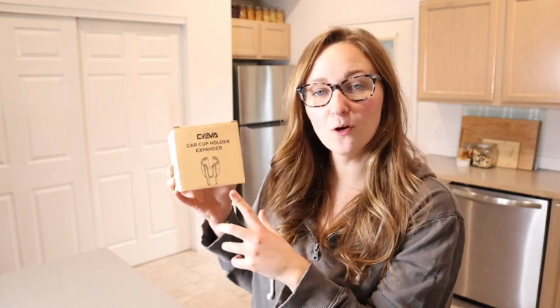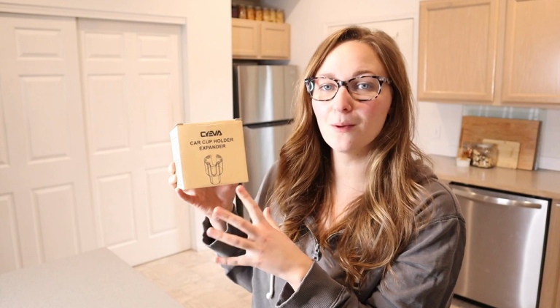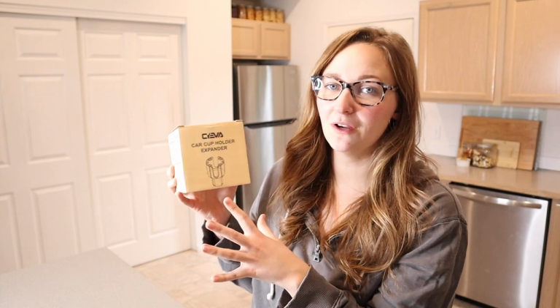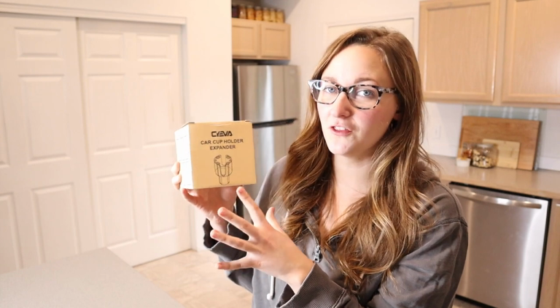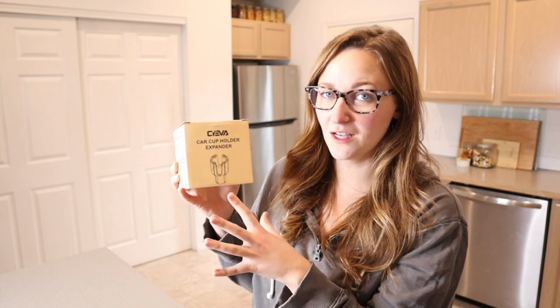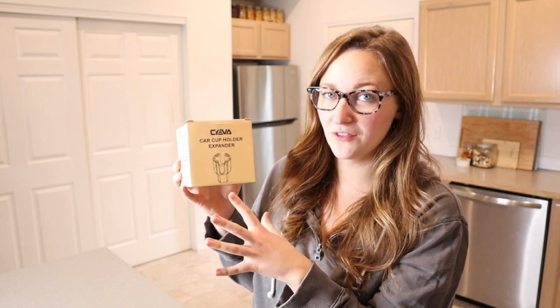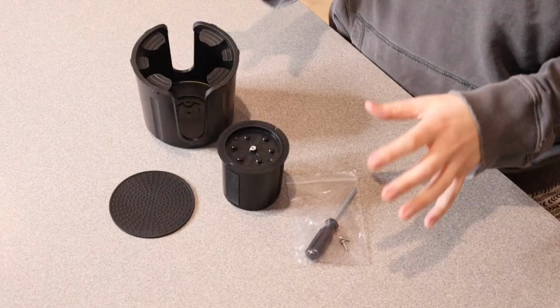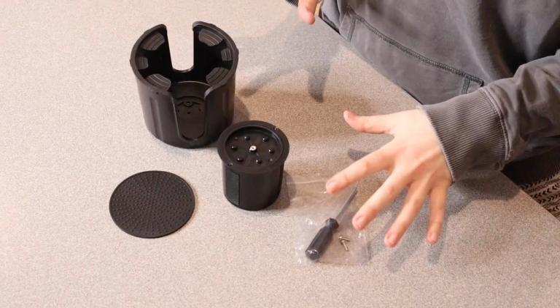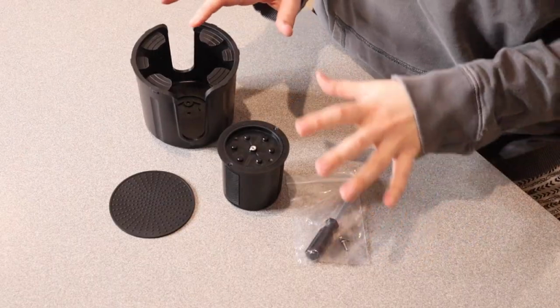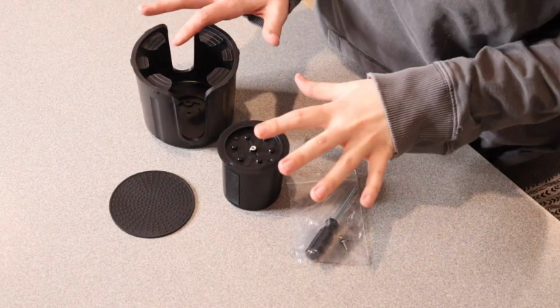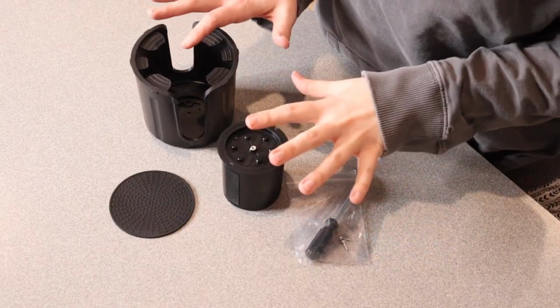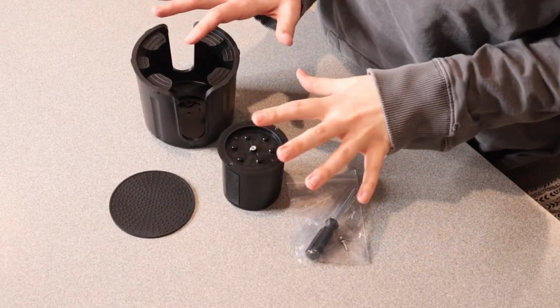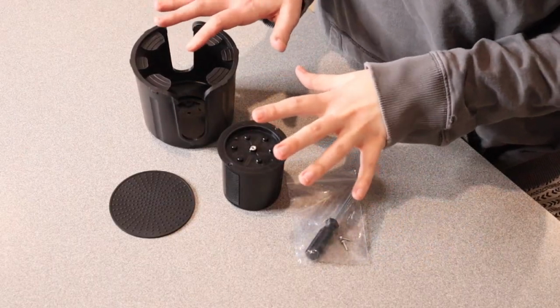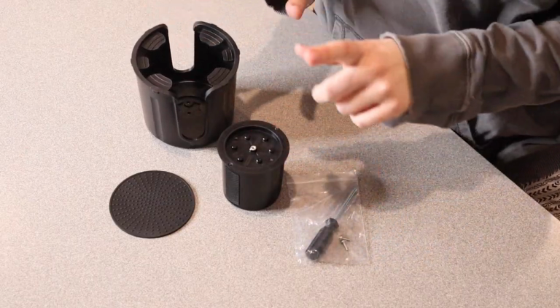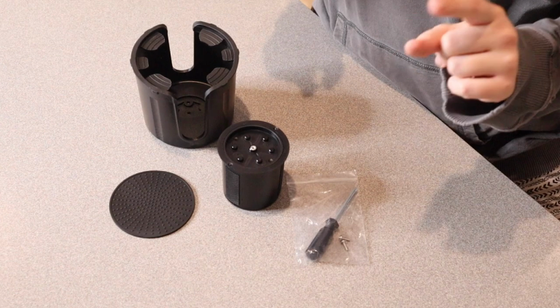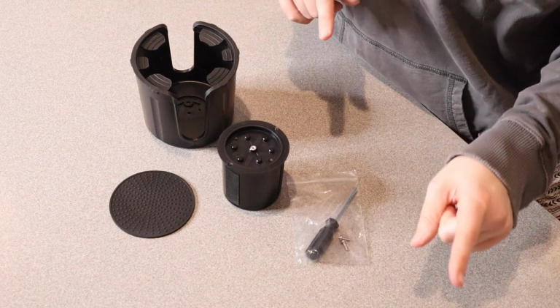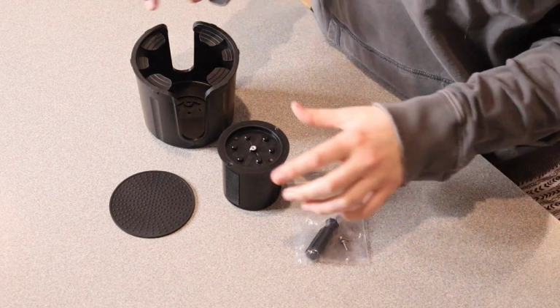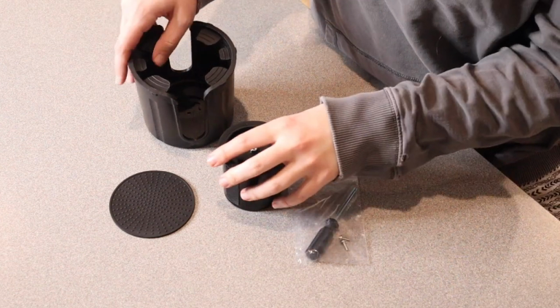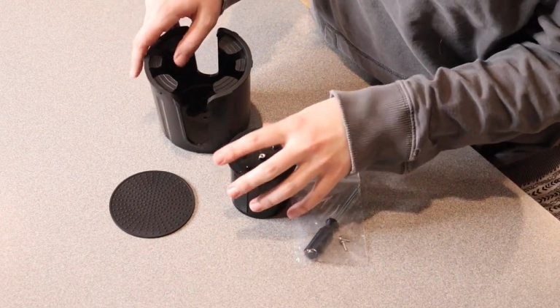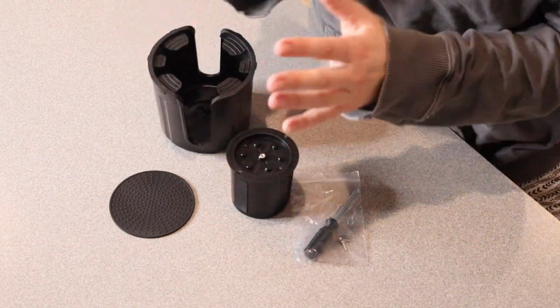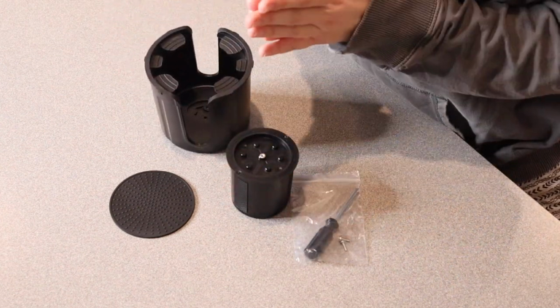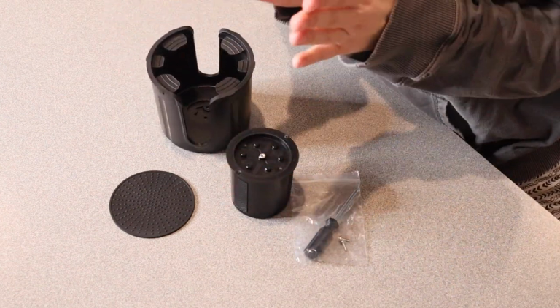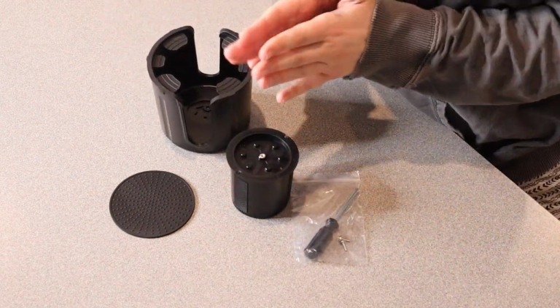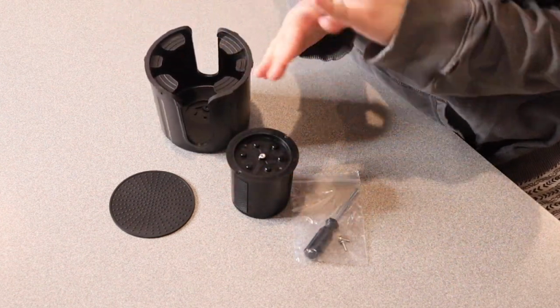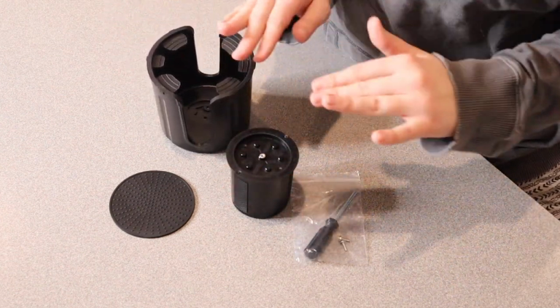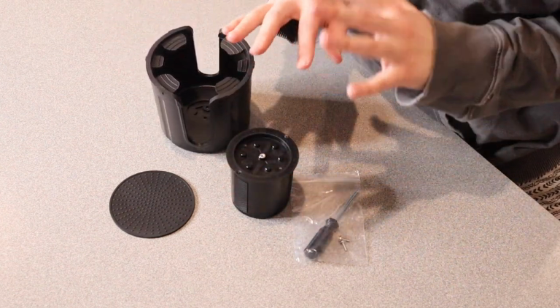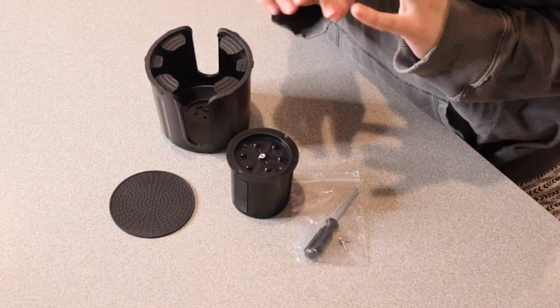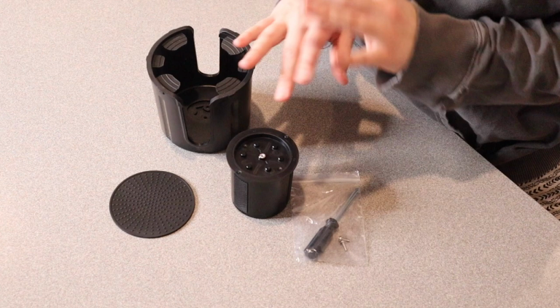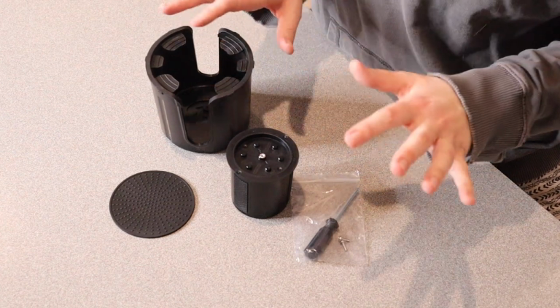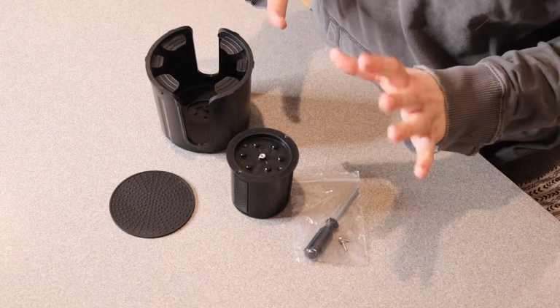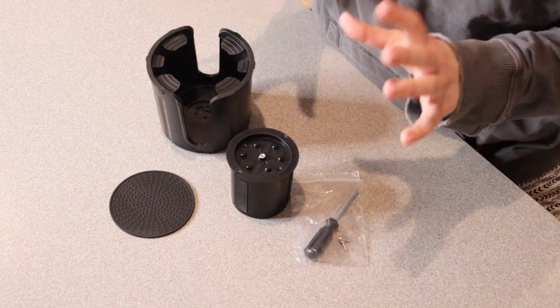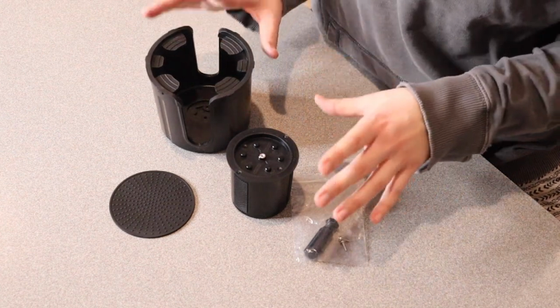I'm going to go ahead and open this up and show you everything that this kit comes with. This is everything that this comes with, minus the user manual that's sitting right over here. The user manual has some really good, simple pictures and easy-to-follow instructions, which is great.